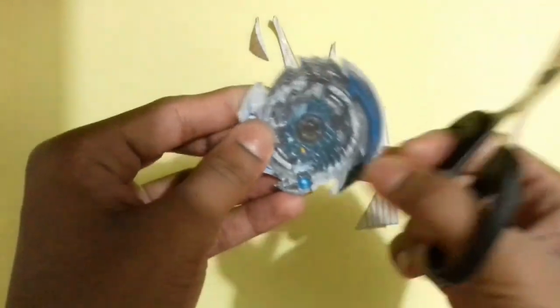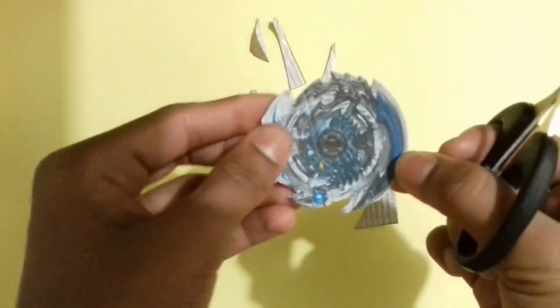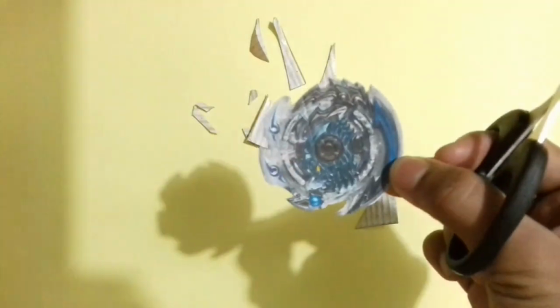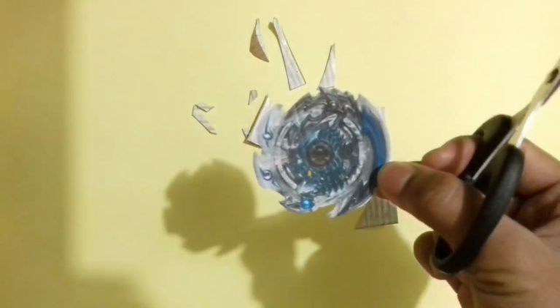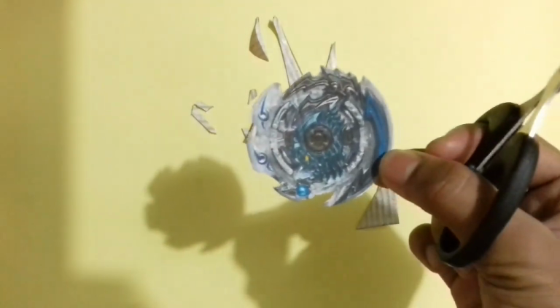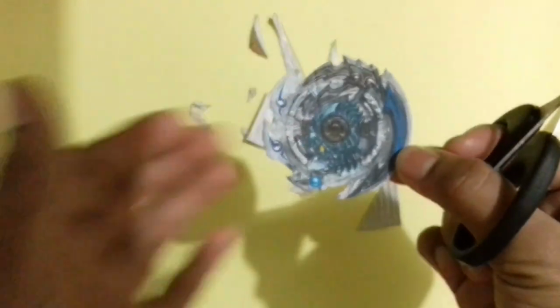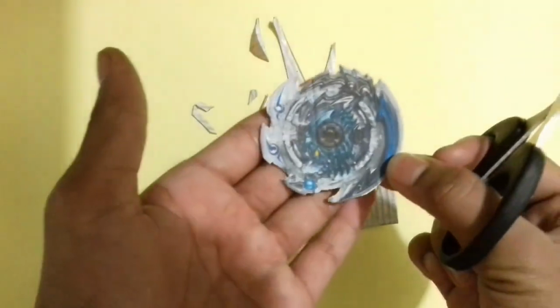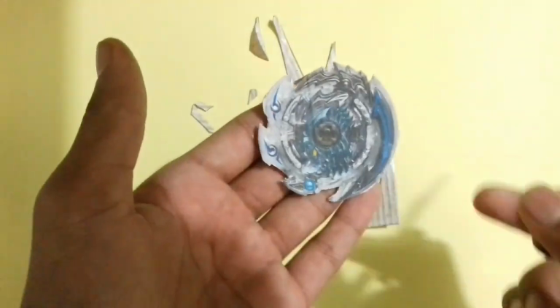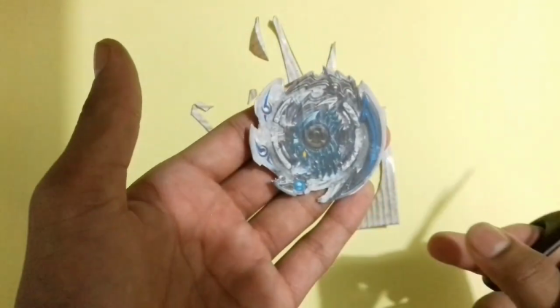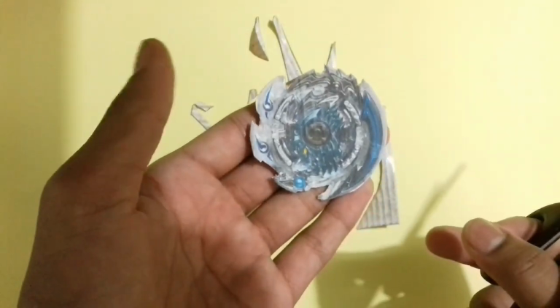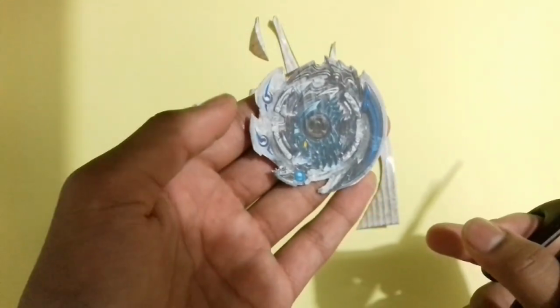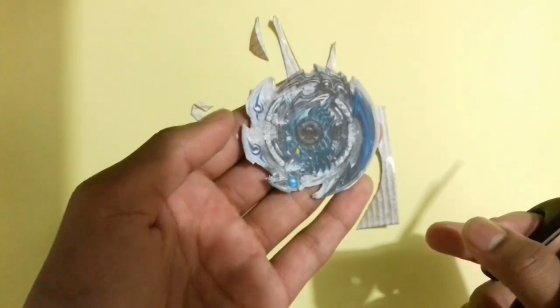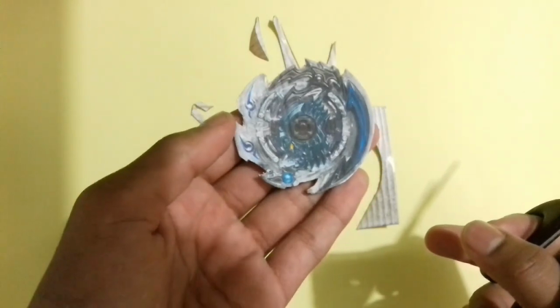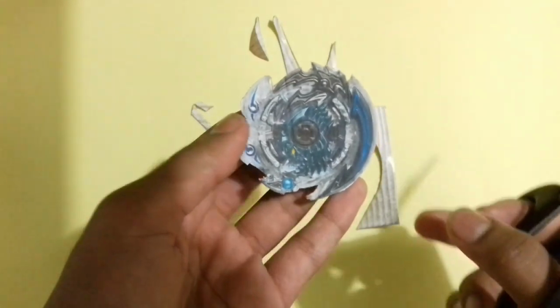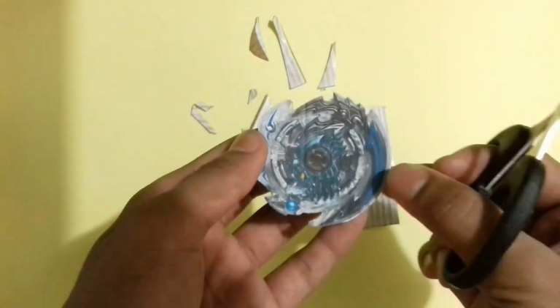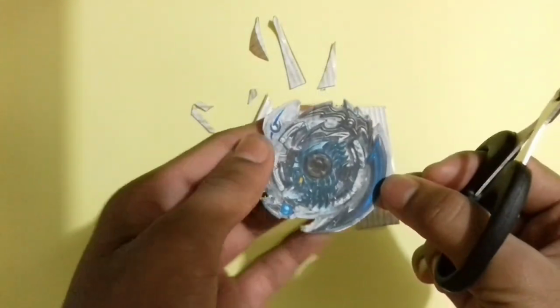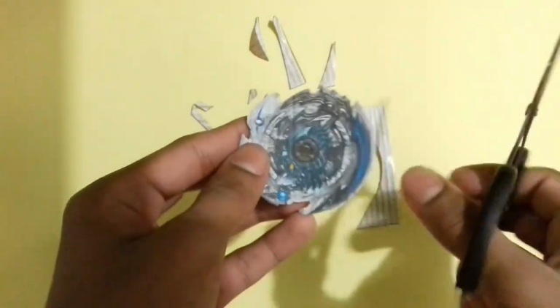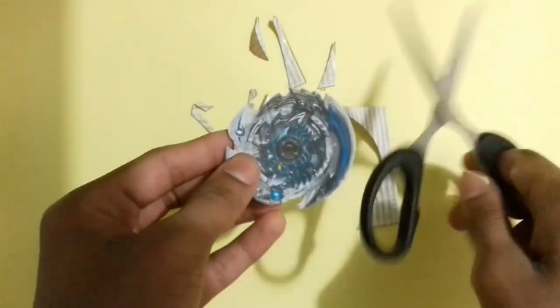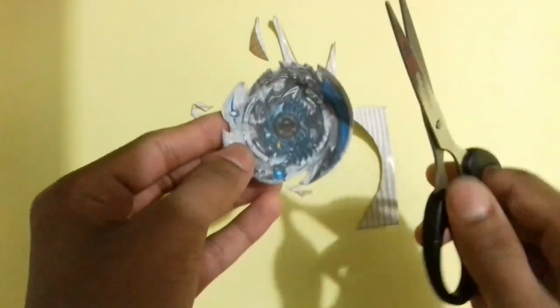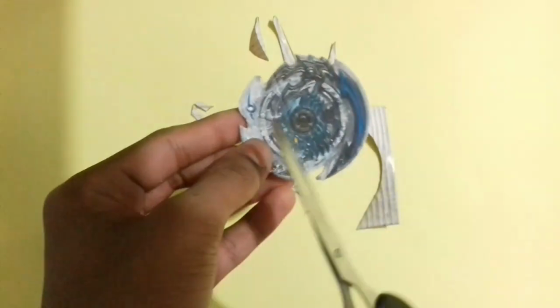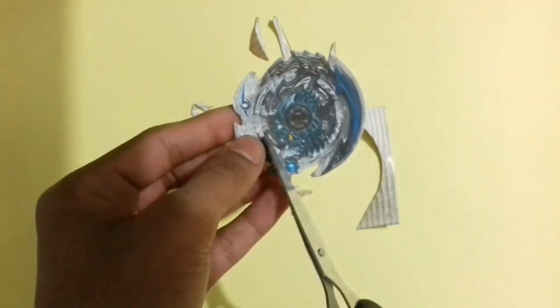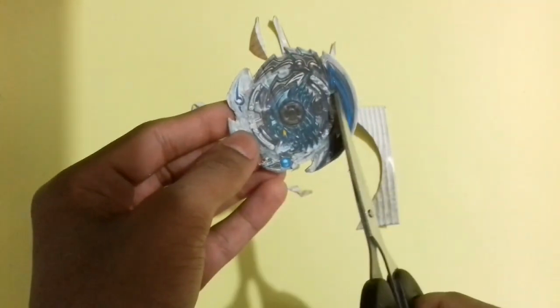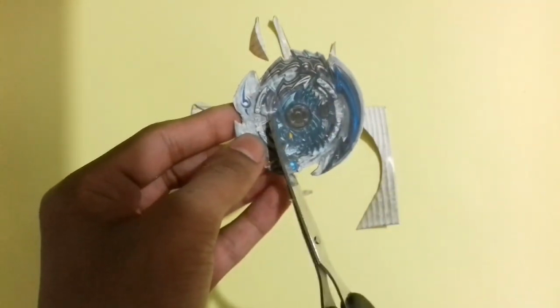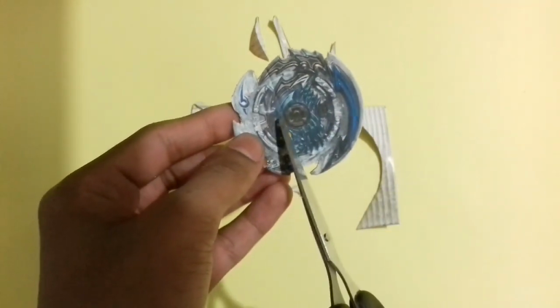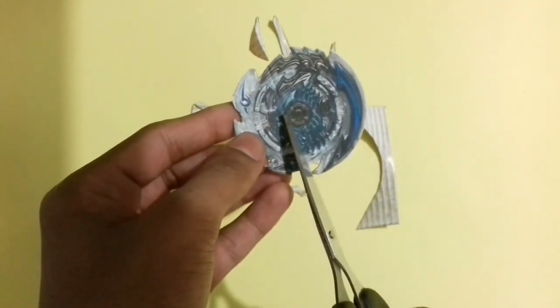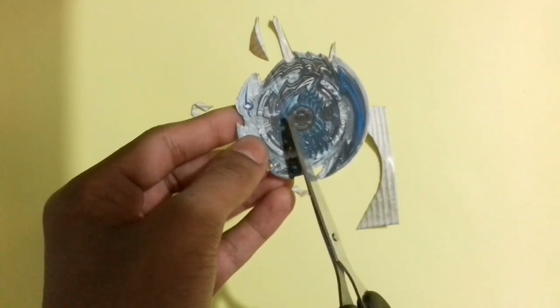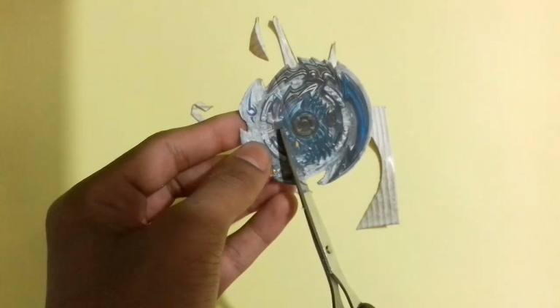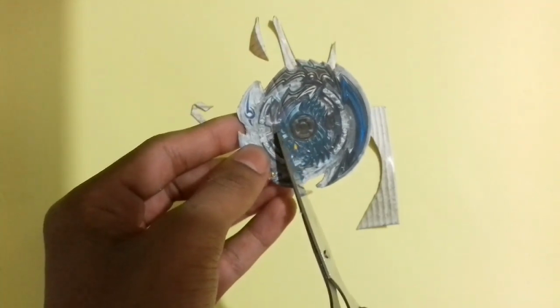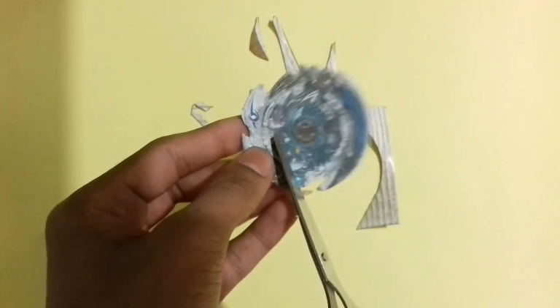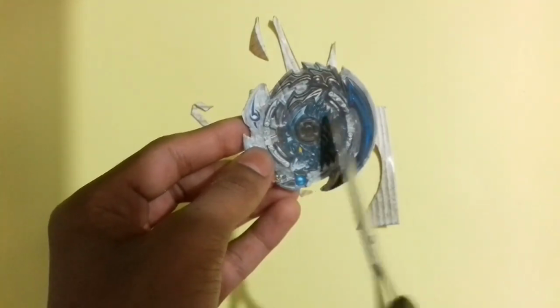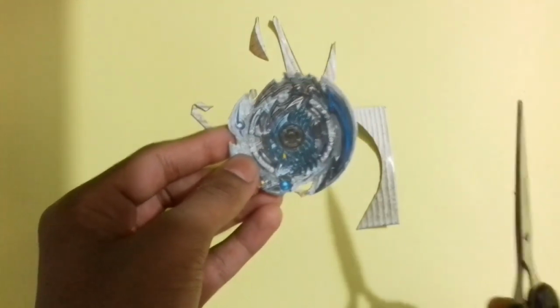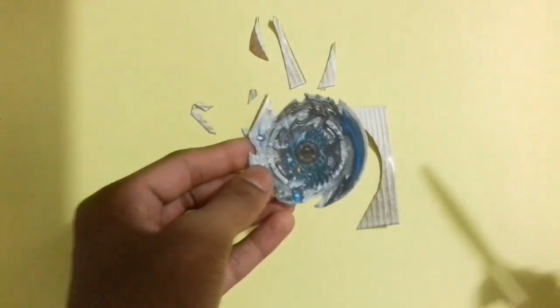Now as you can see, I have cut the extra cardboard part from the Beyblade layer. It's looking very very awesome, guys. Now you have to cut these two areas, as you can see, where the Beyblade is loaded on the launcher with the anti-cutter.